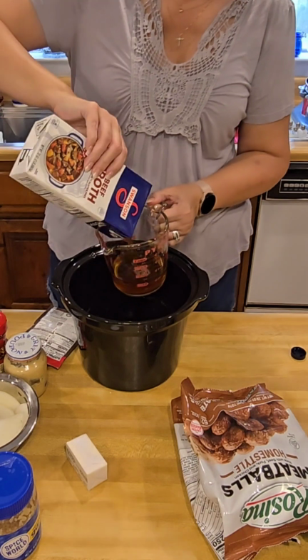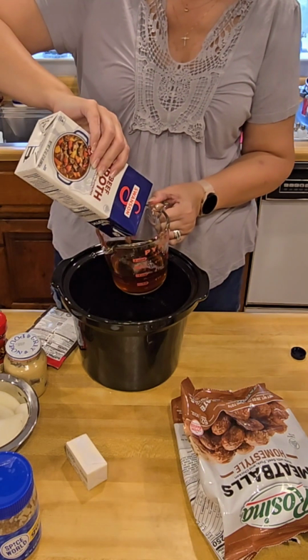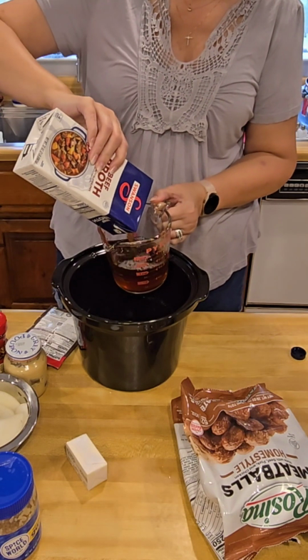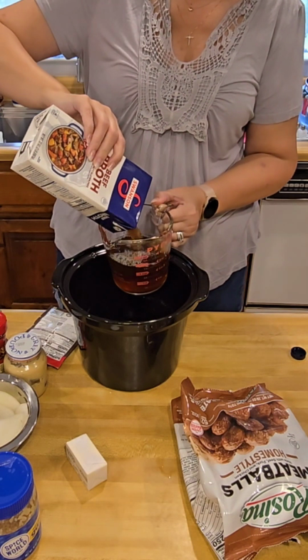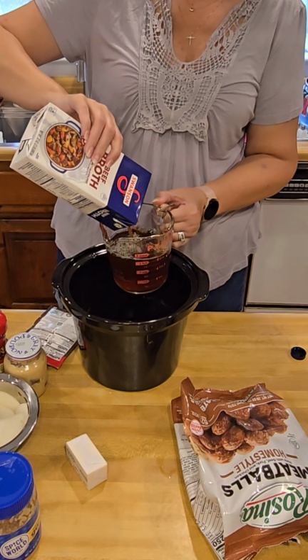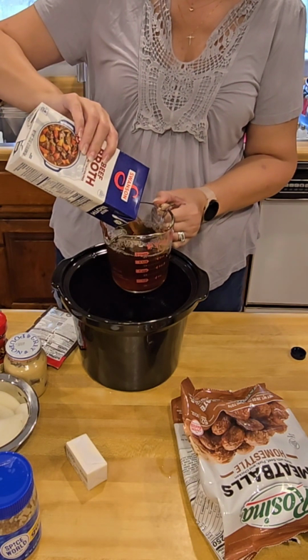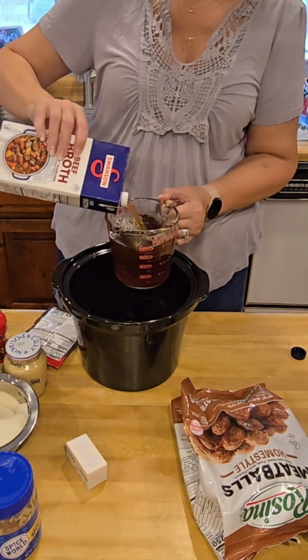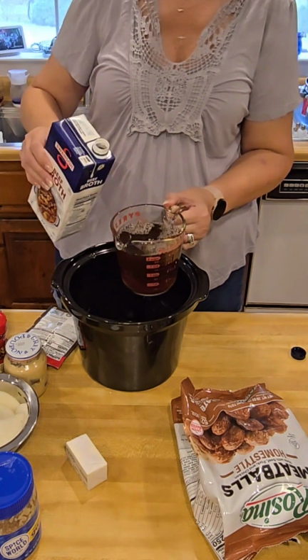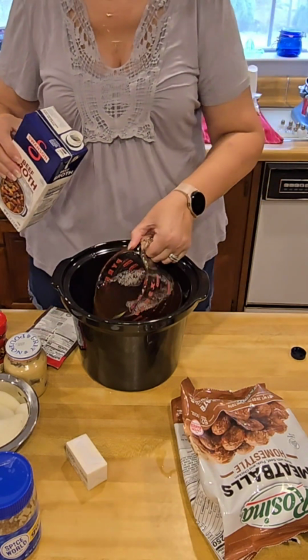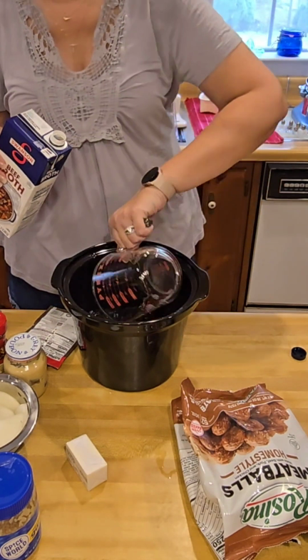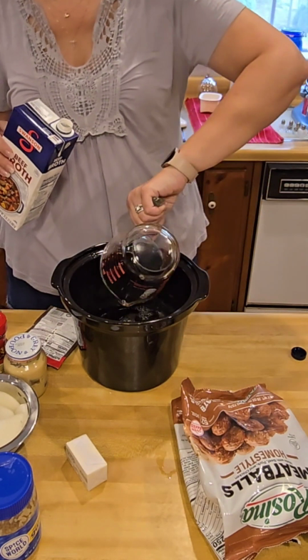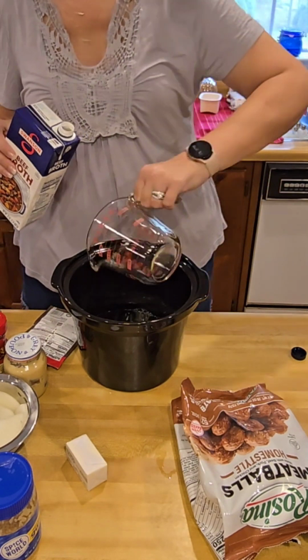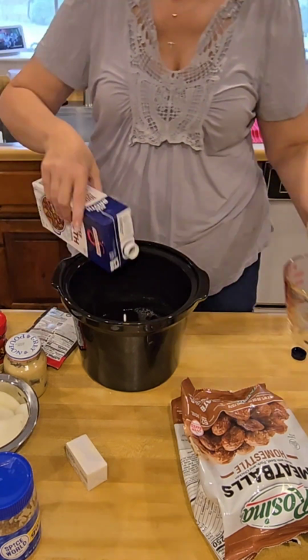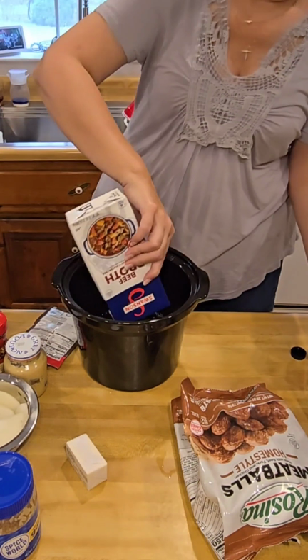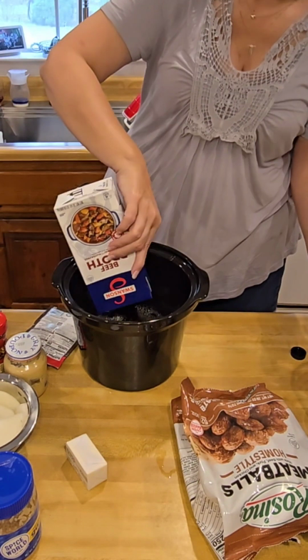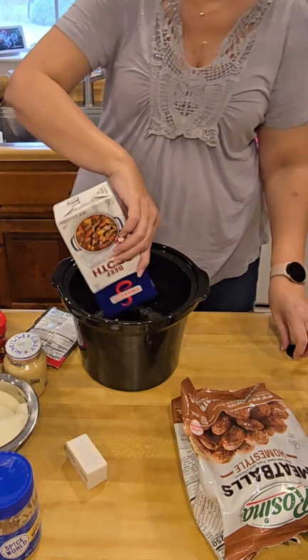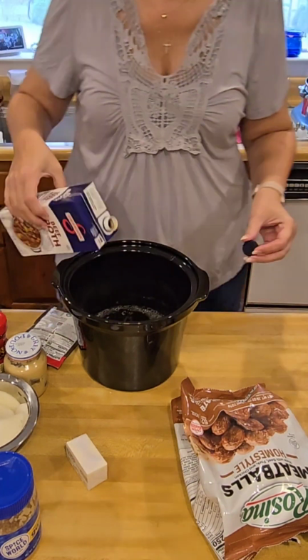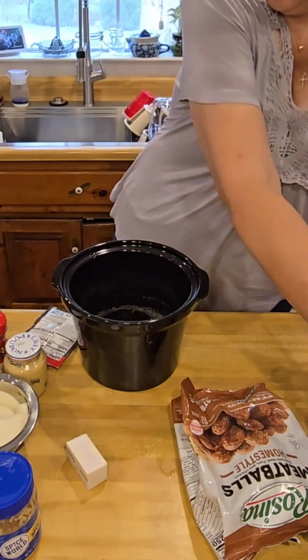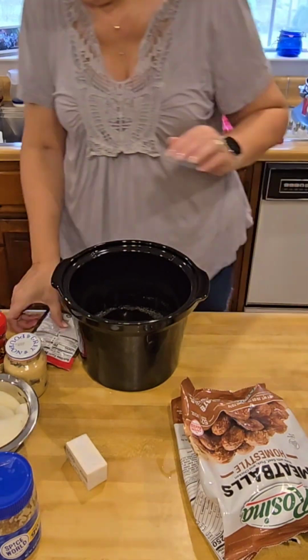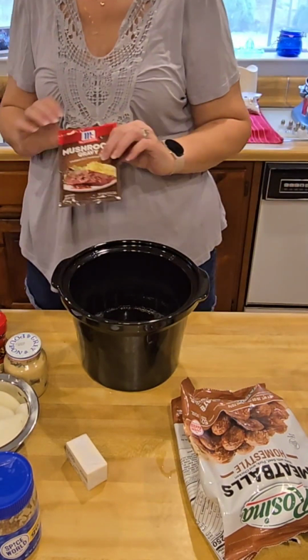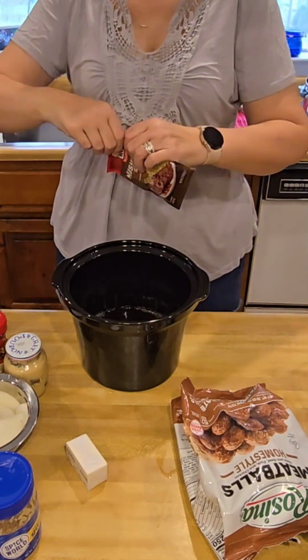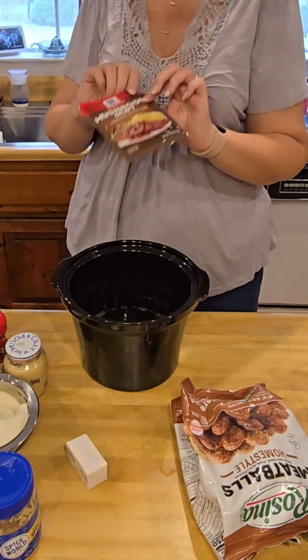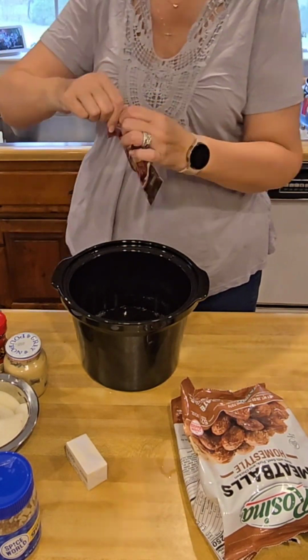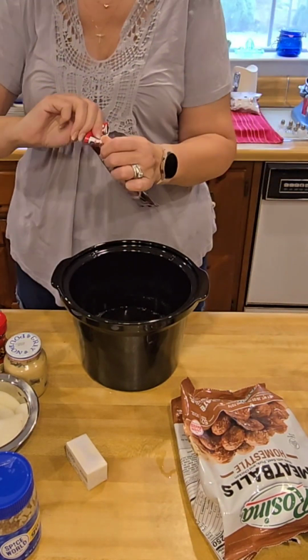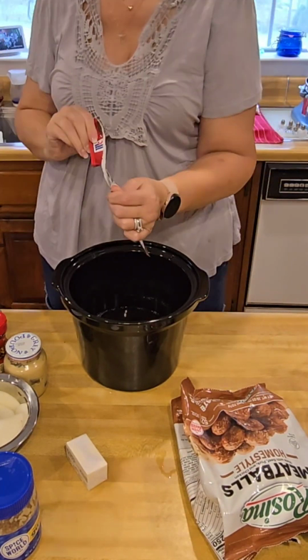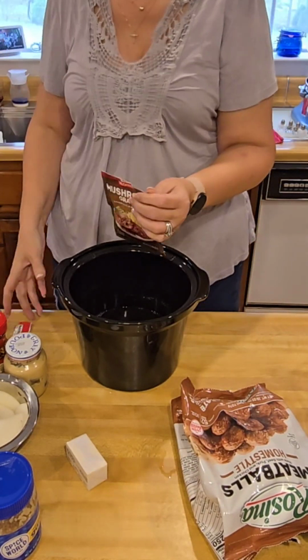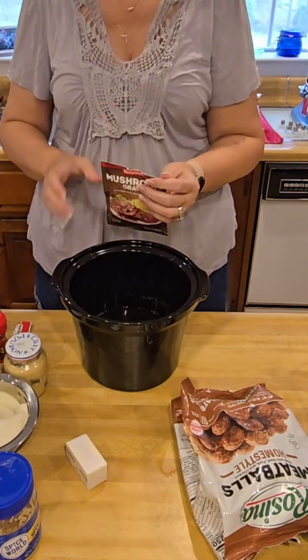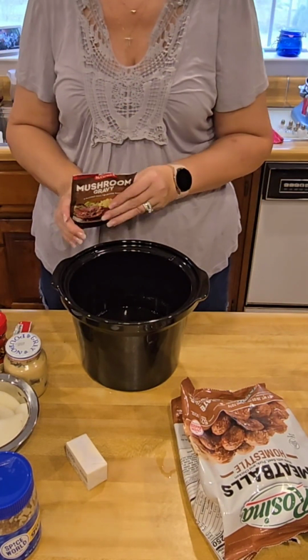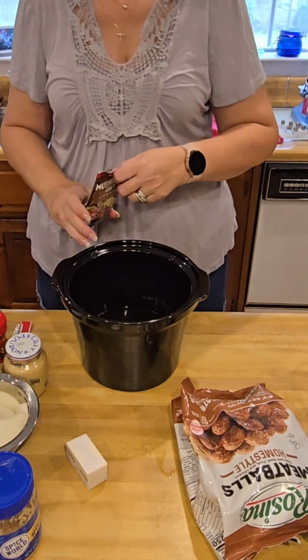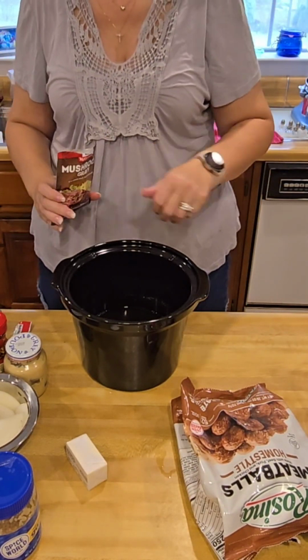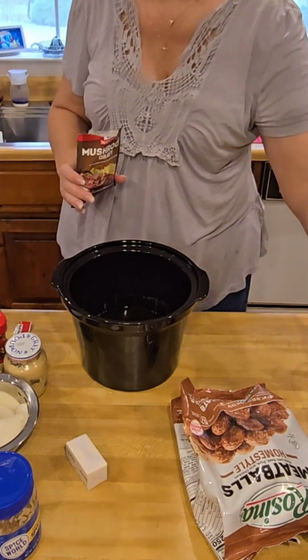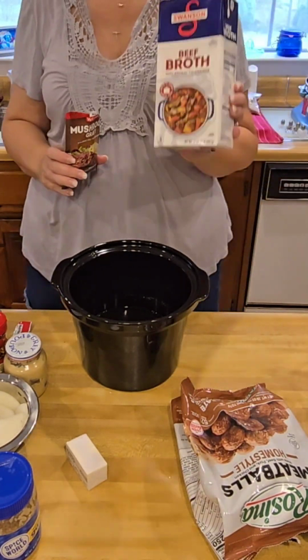The first thing we're going to add to the Crock-Pot is two cups of beef stock. I just had a tiny bit left in the container, so I added everything I had, but you want at least two cups.